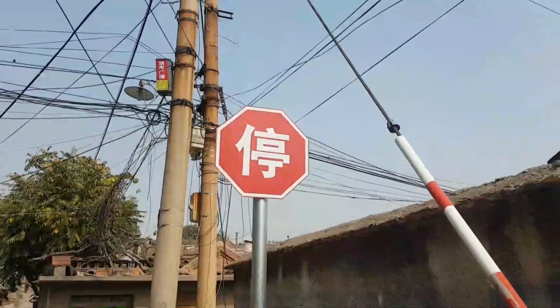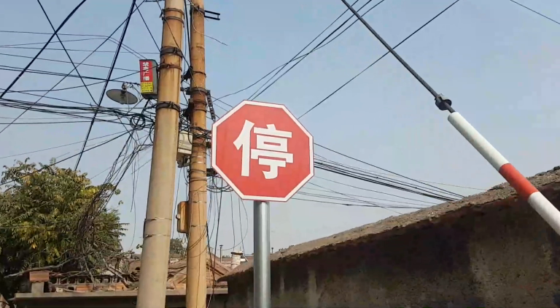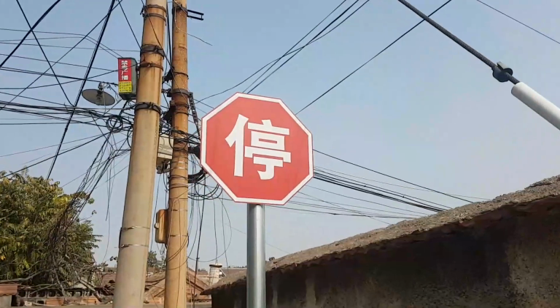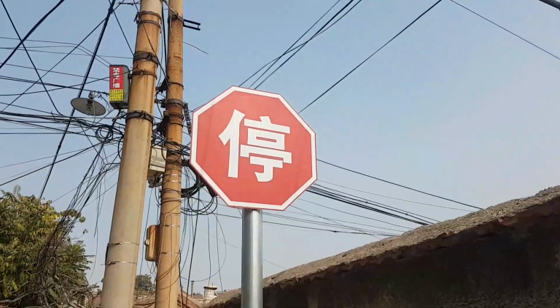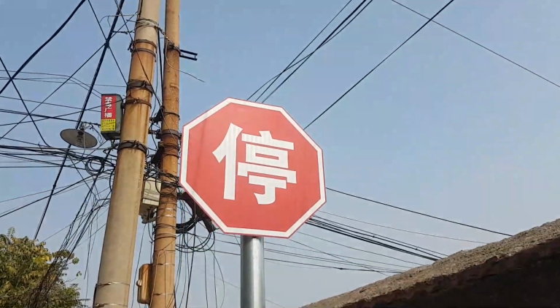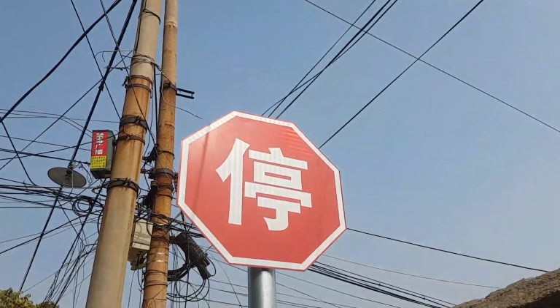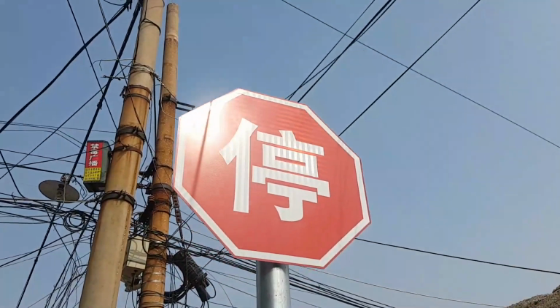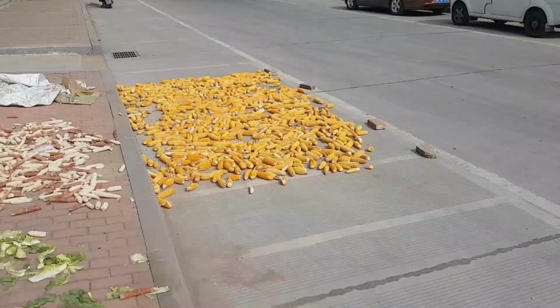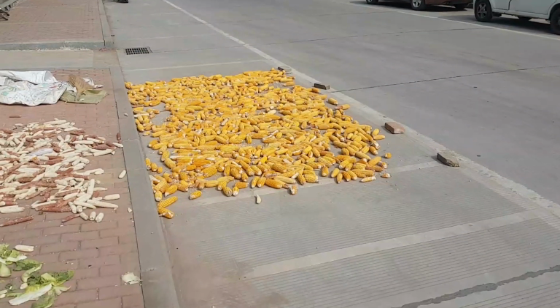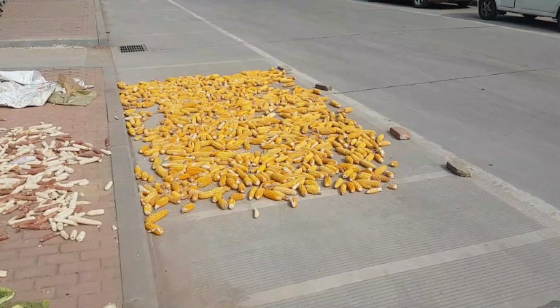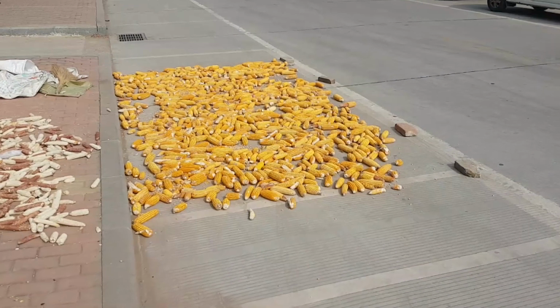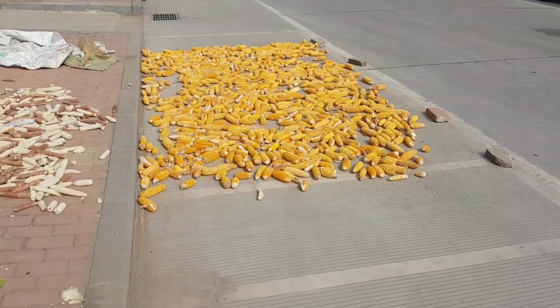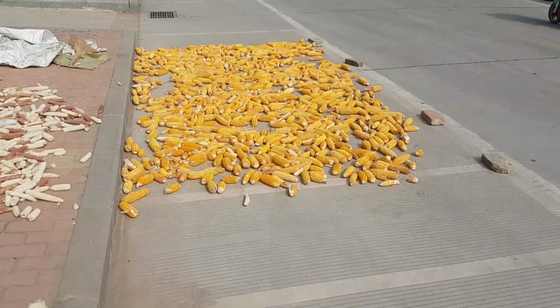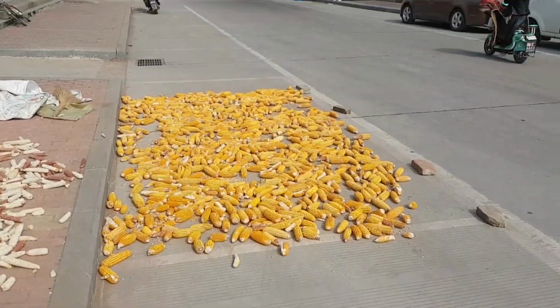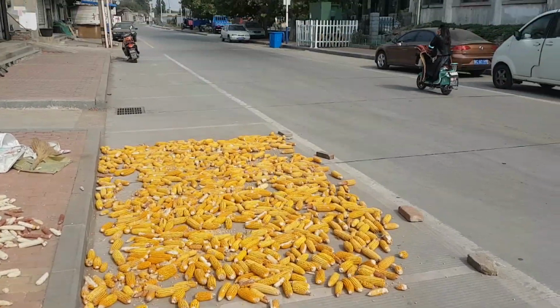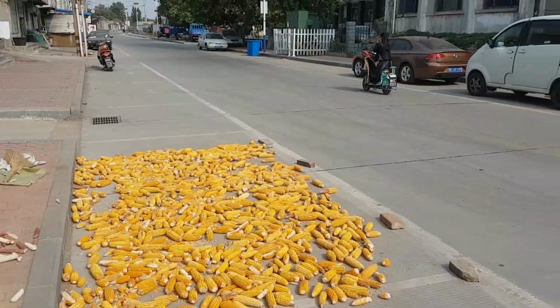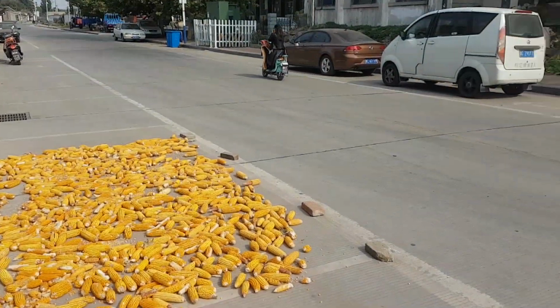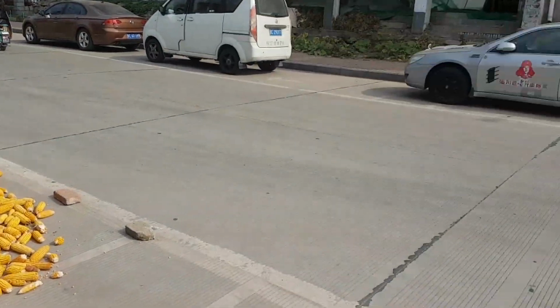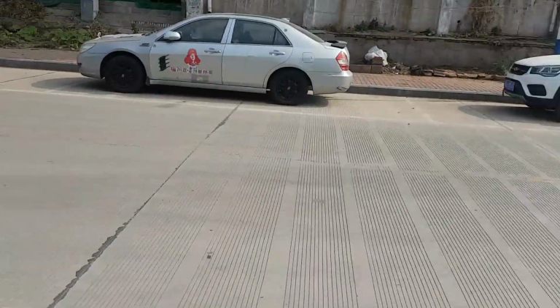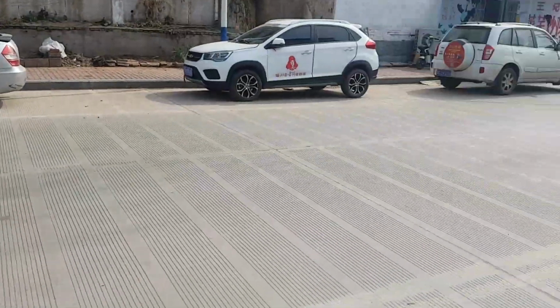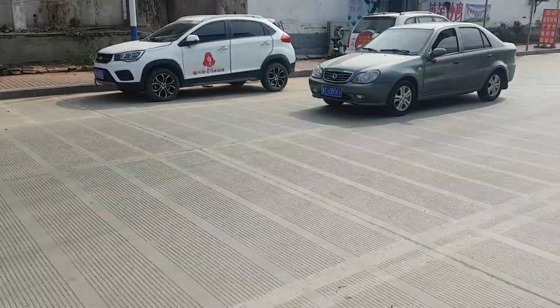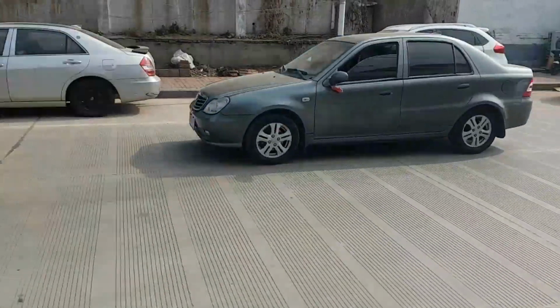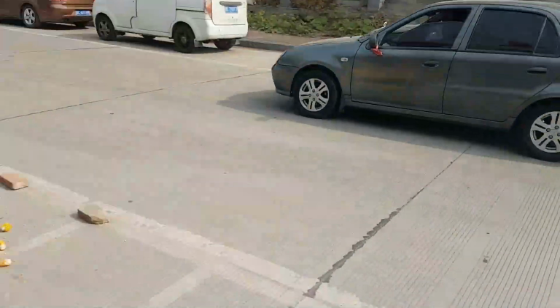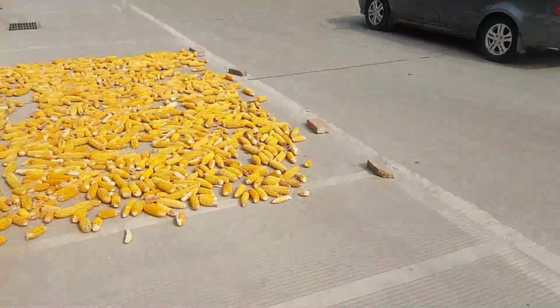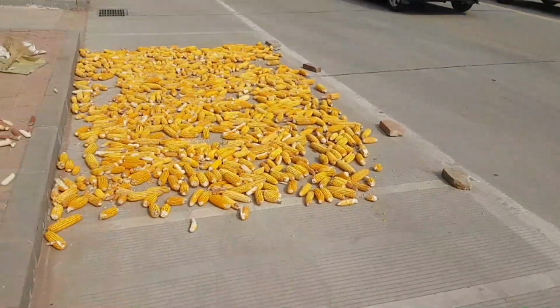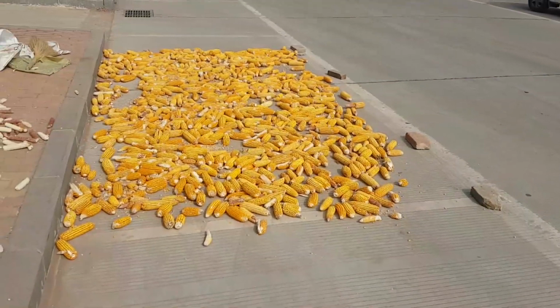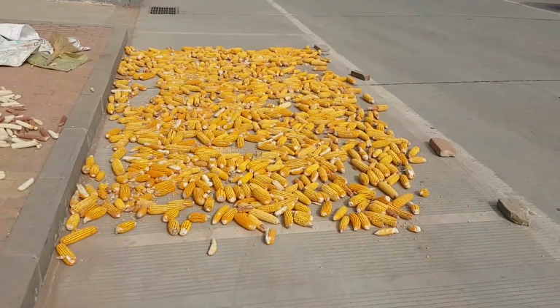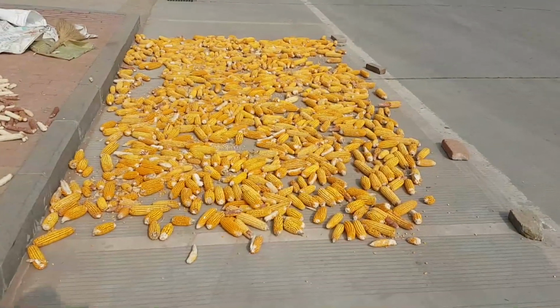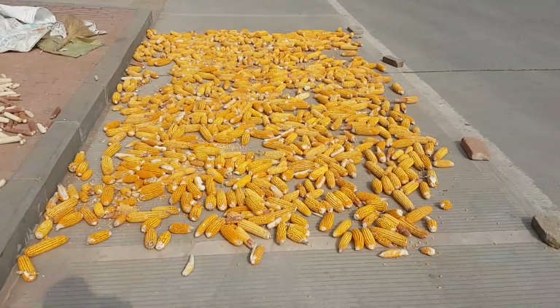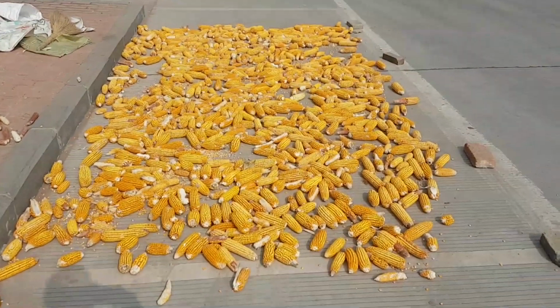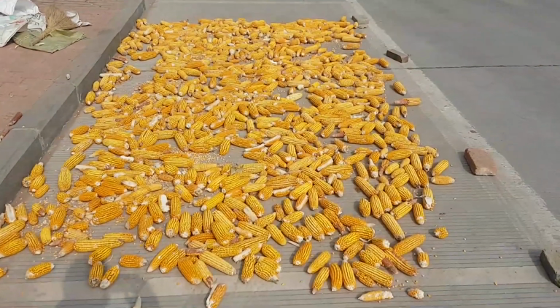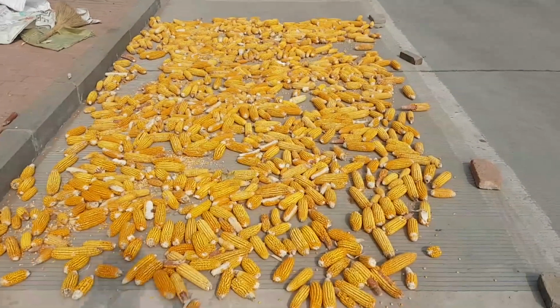Stop! In the name of love. More corn drying, this time right on a public road. Don't actually know if it's popcorn — it might be some other kind of corn. Looks like popcorn though.